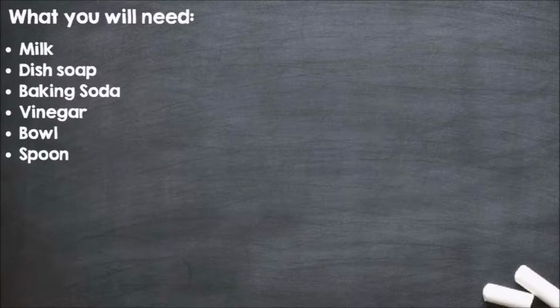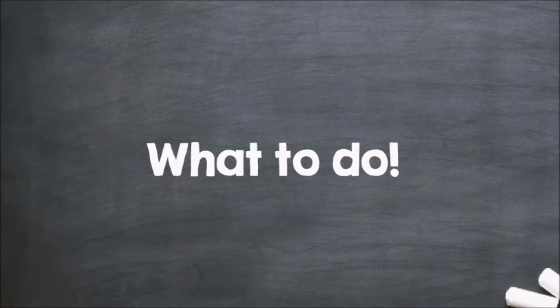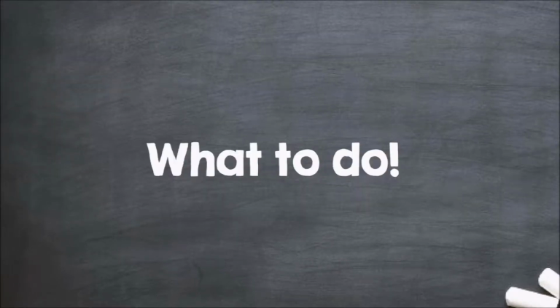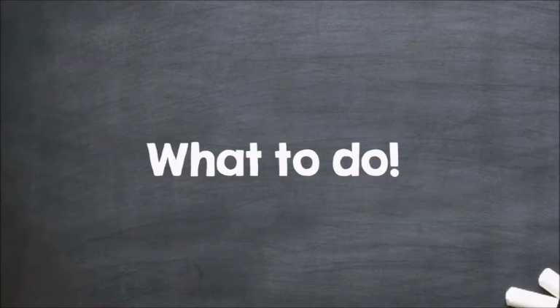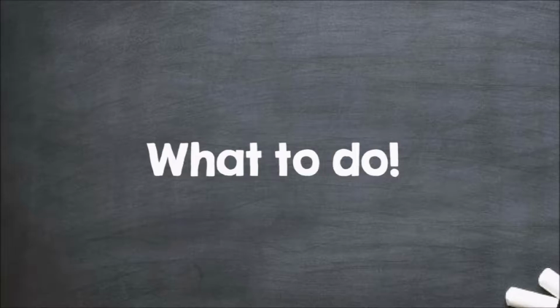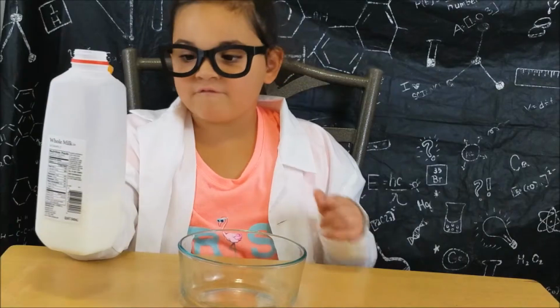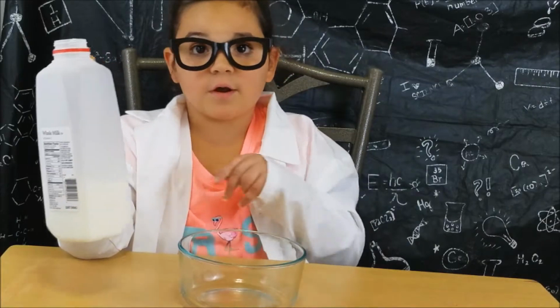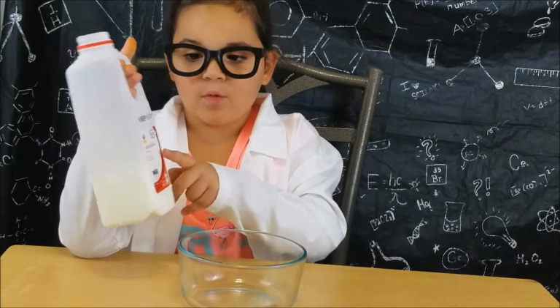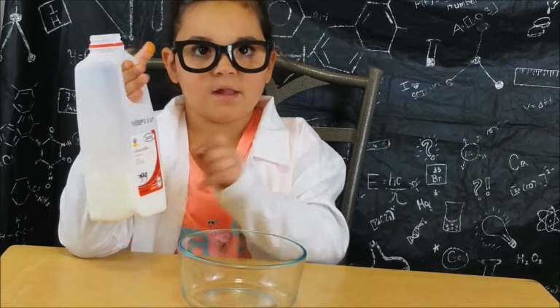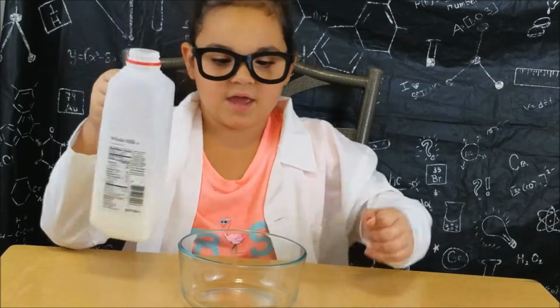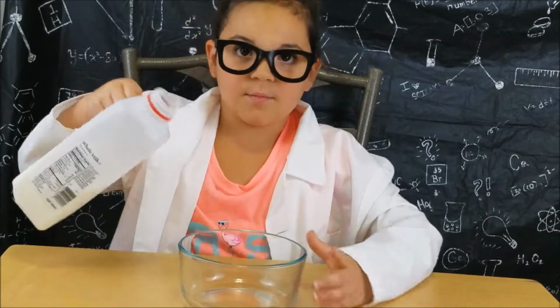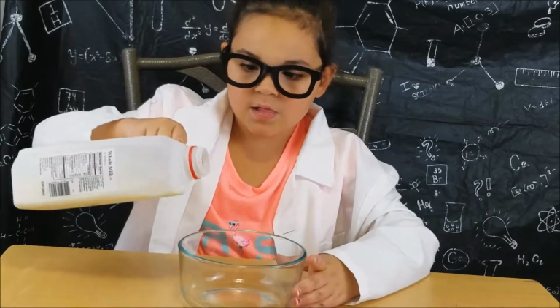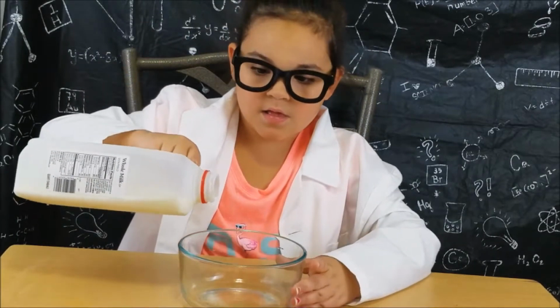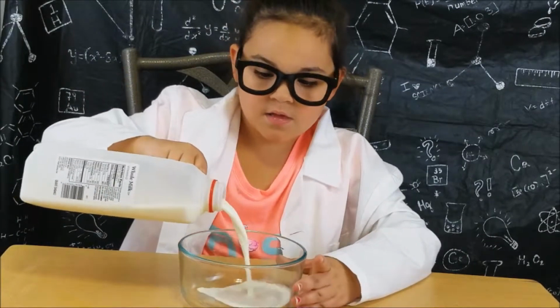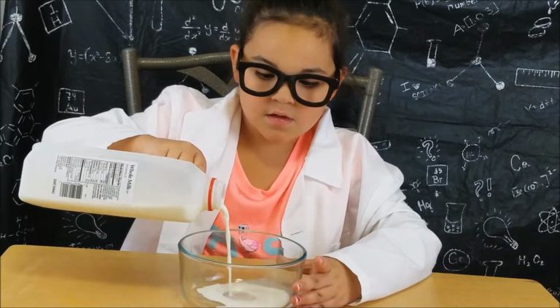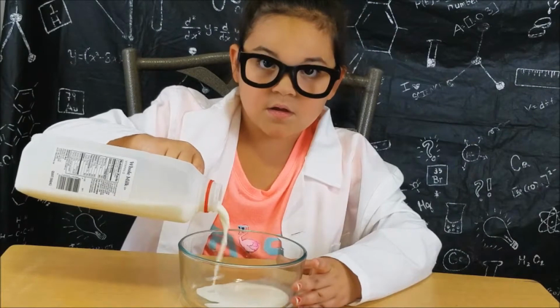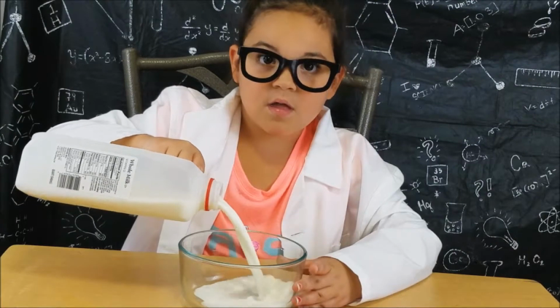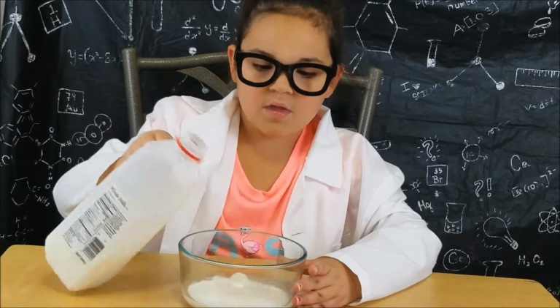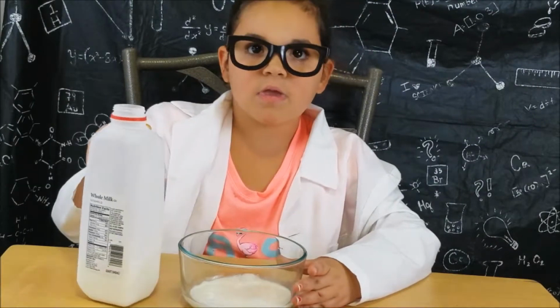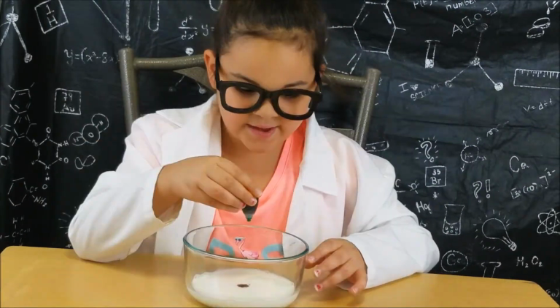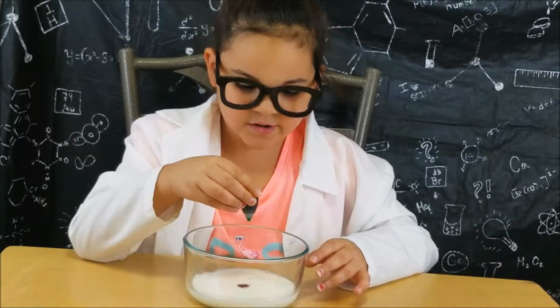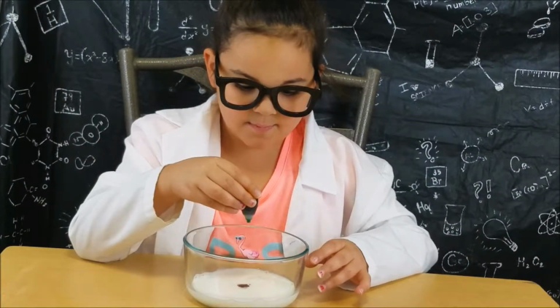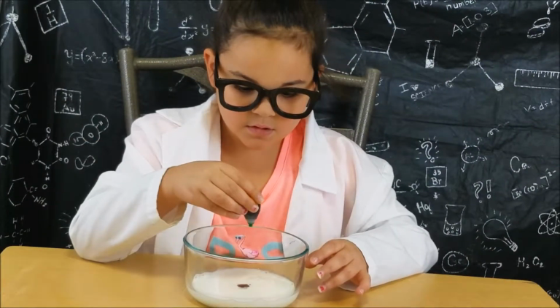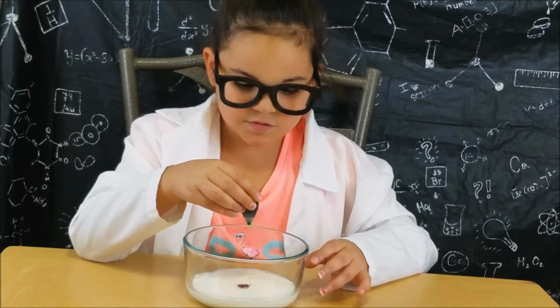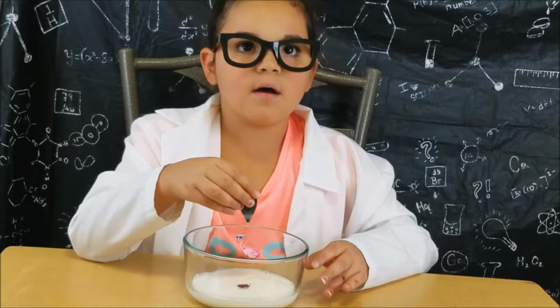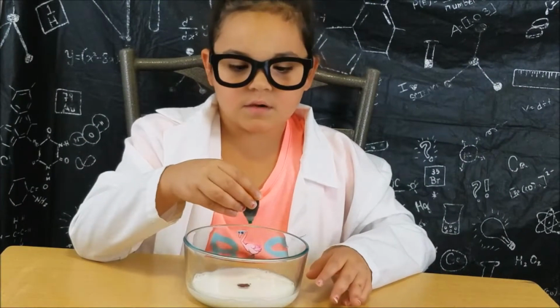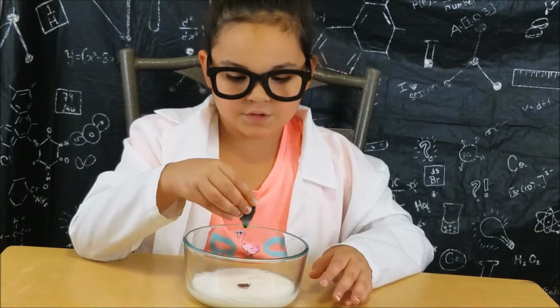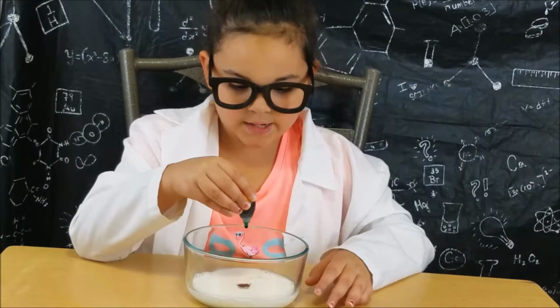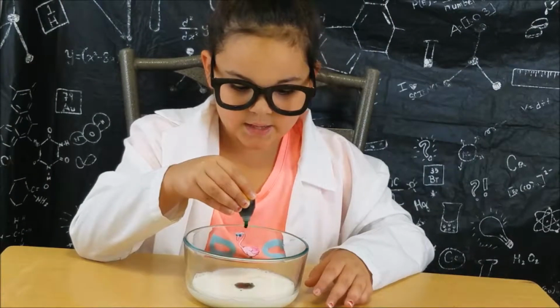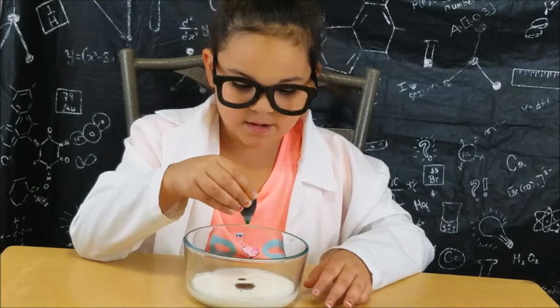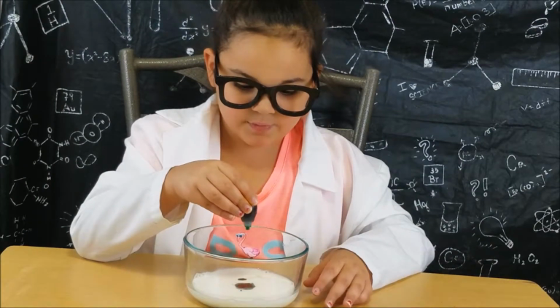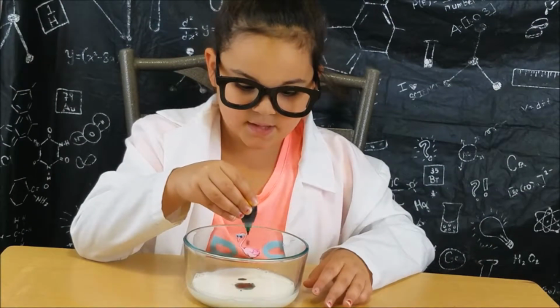What to do: First, we are going to pour the milk into the bowl. Then, I'm going to drop some food coloring in the middle of the milk.